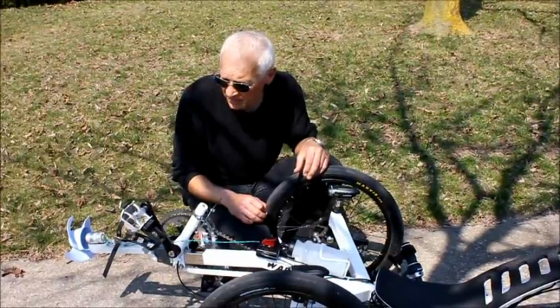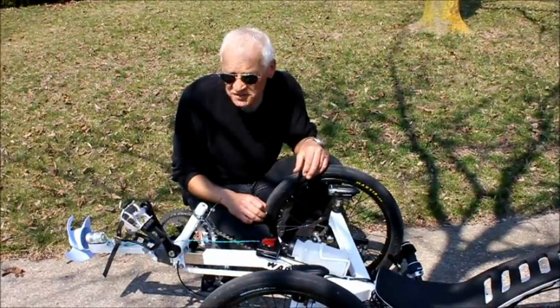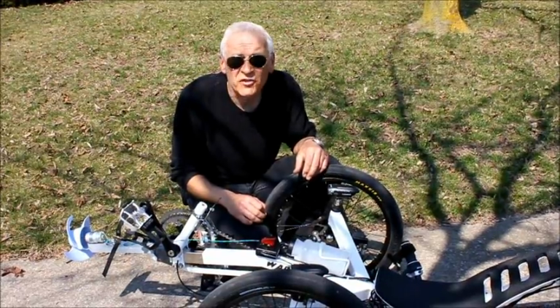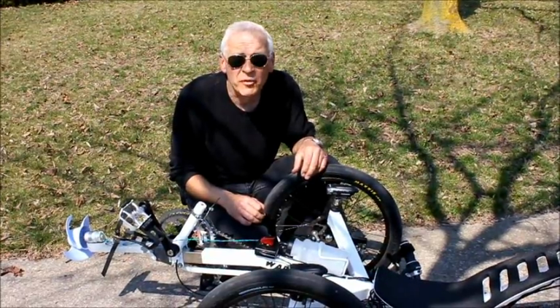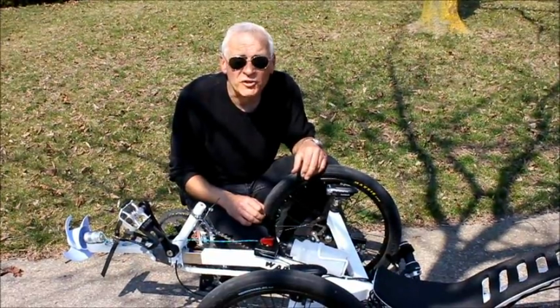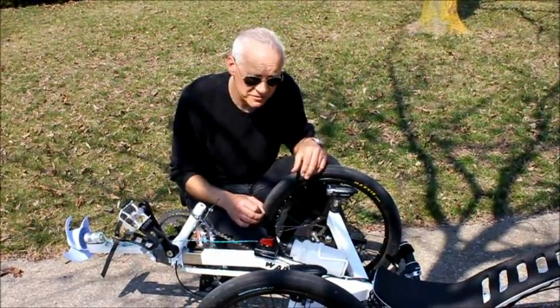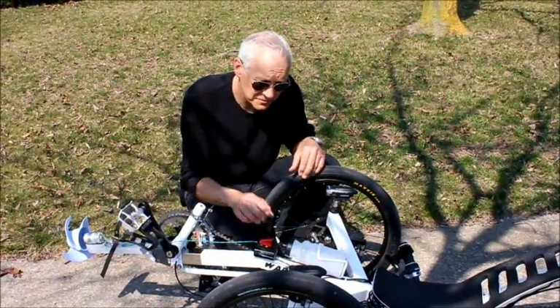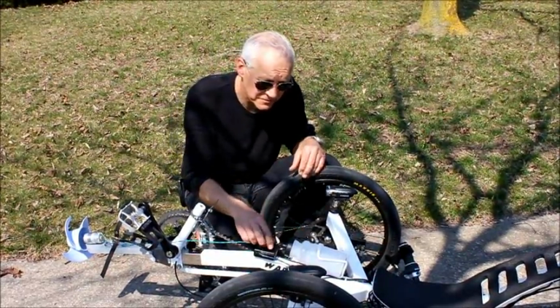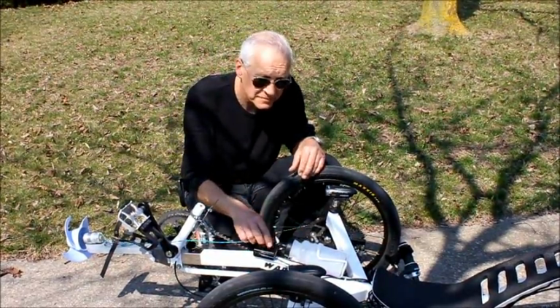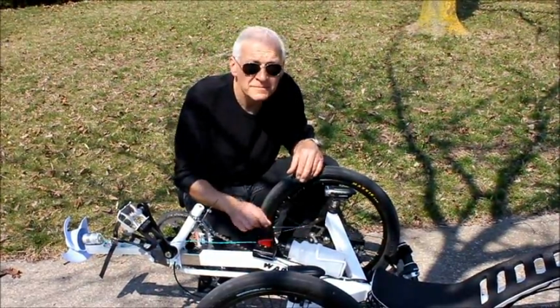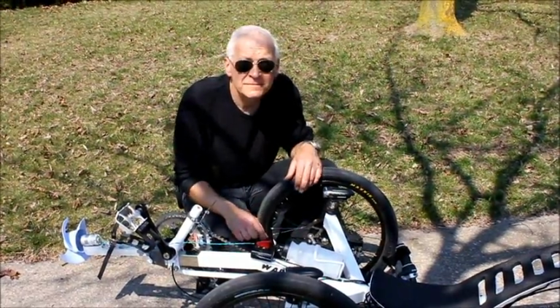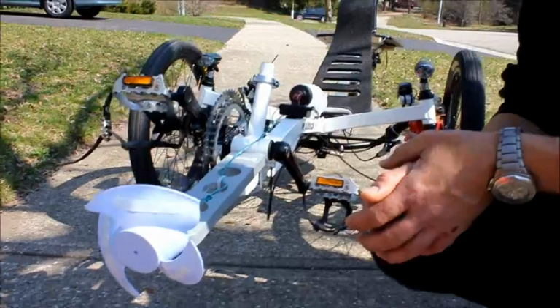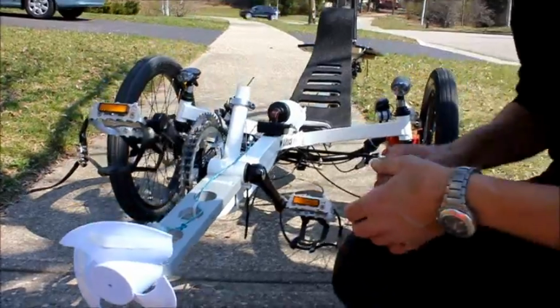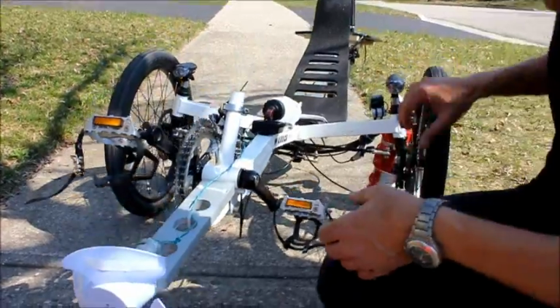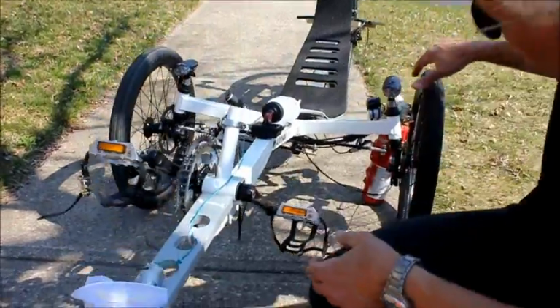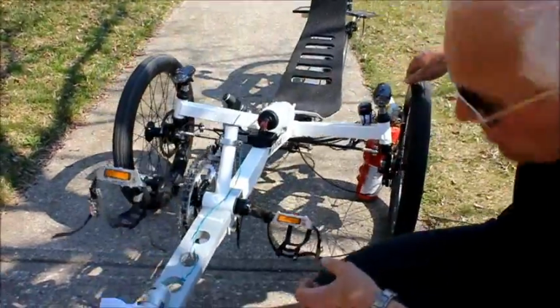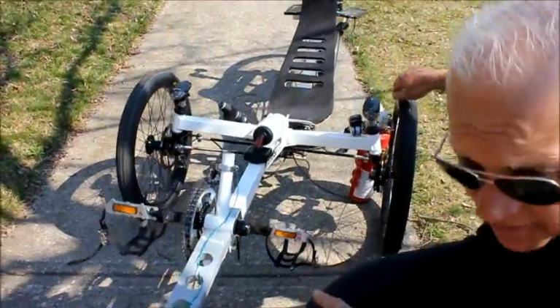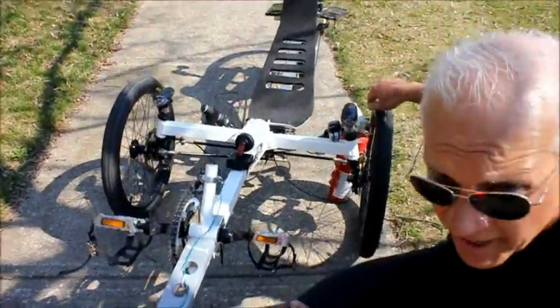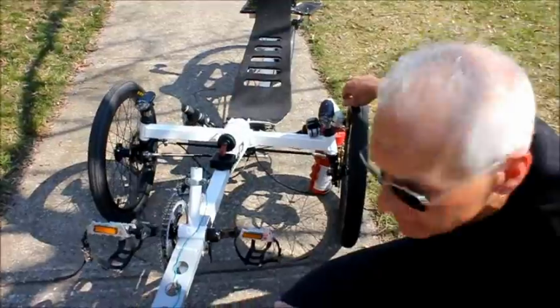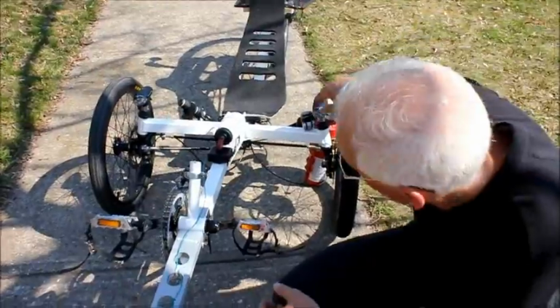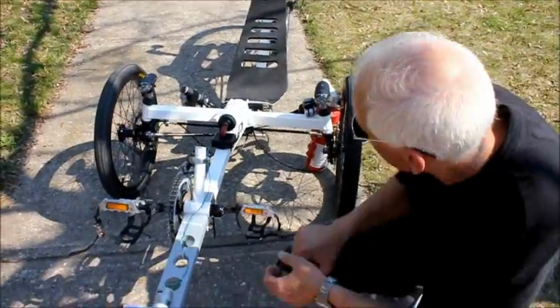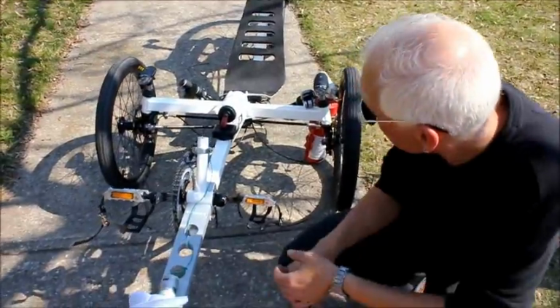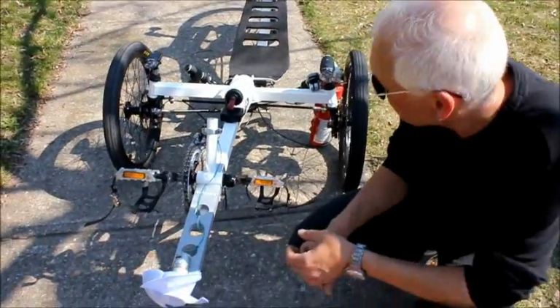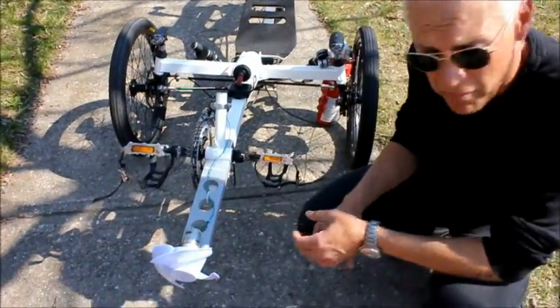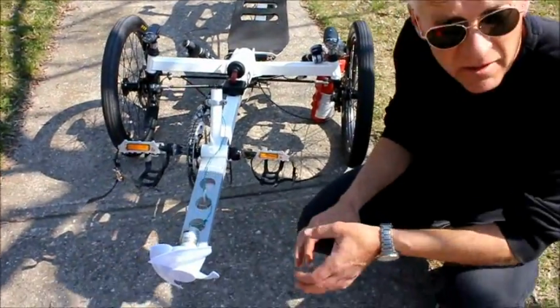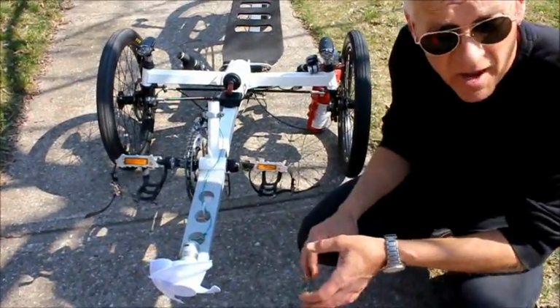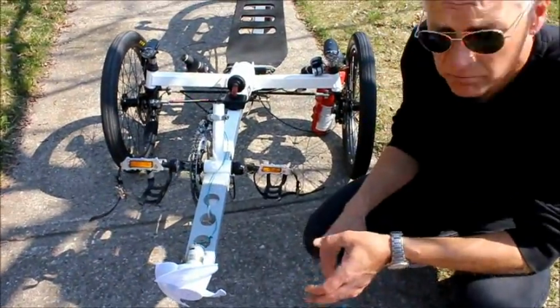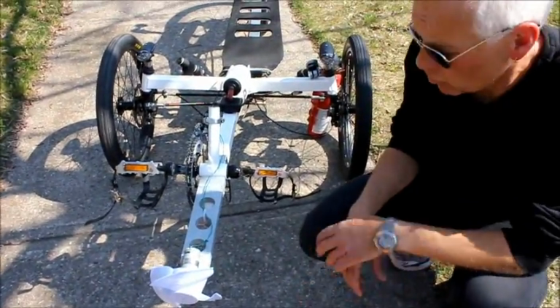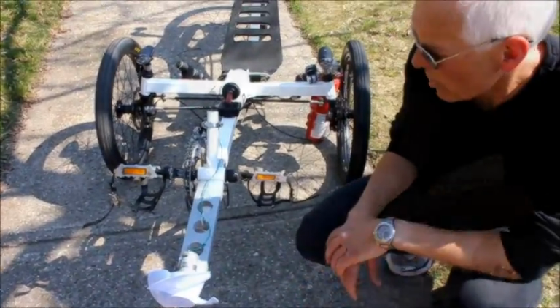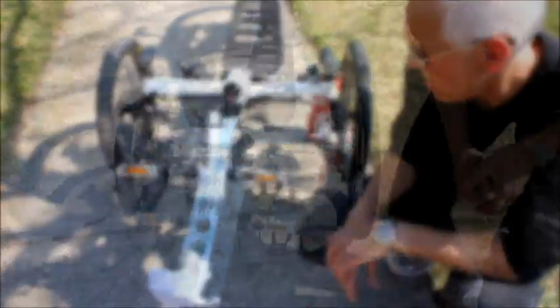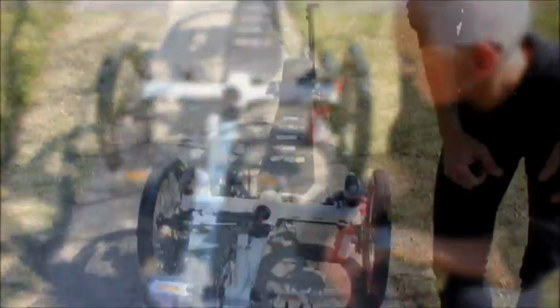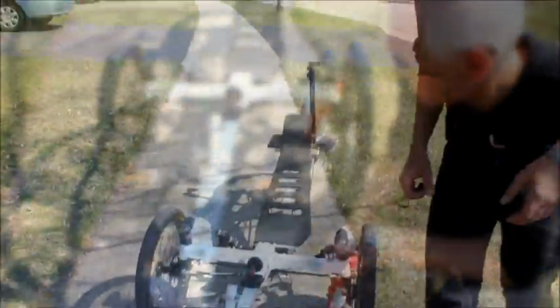Let's see how this puppy works. I have a fire extinguisher at hand just in case bad things happen — I don't want bad things to happen.